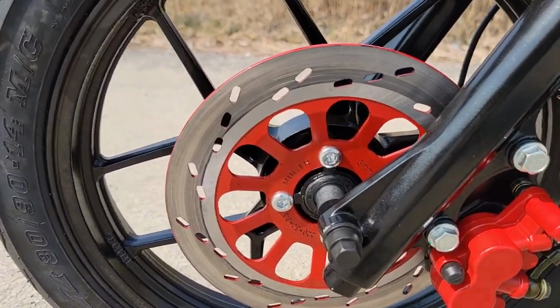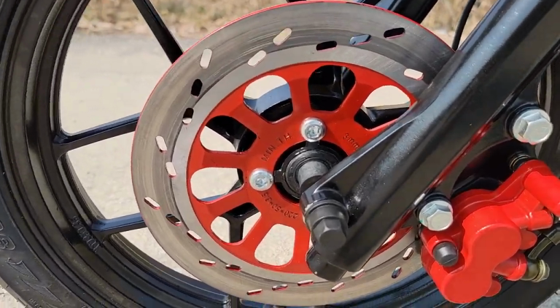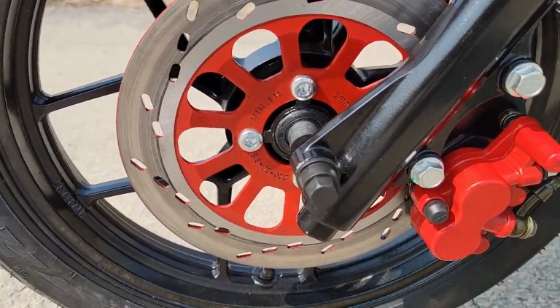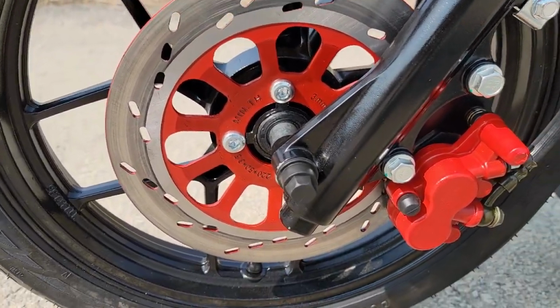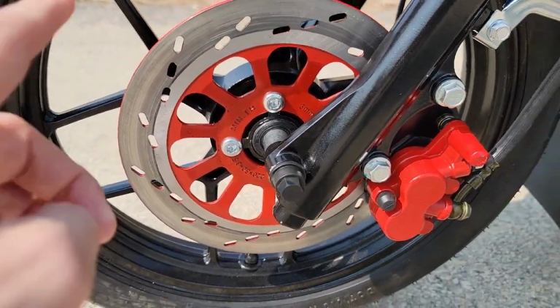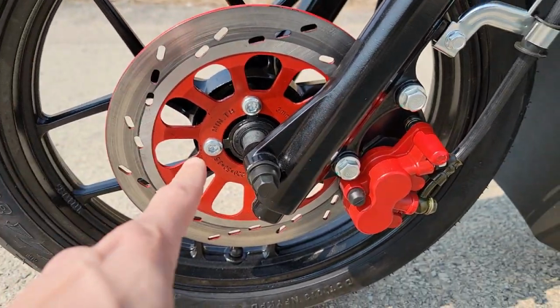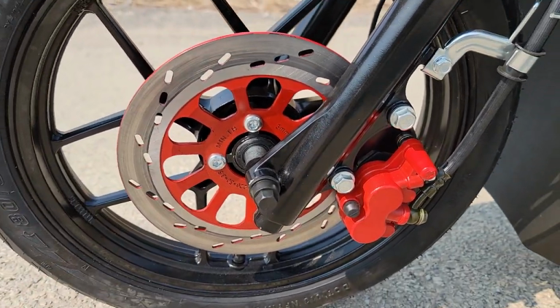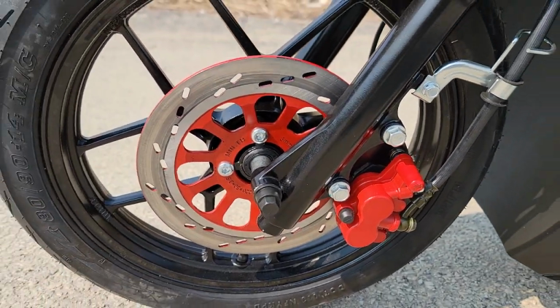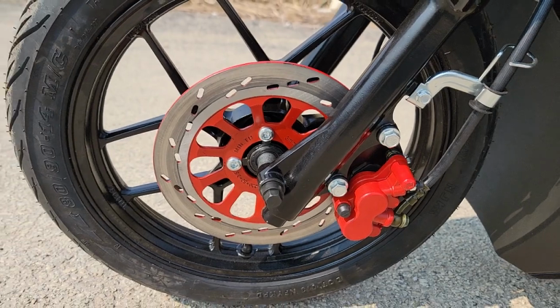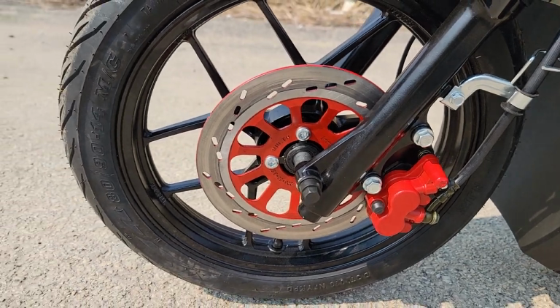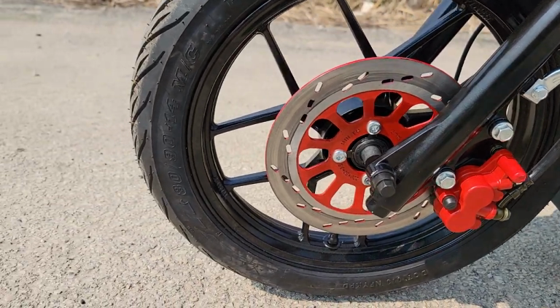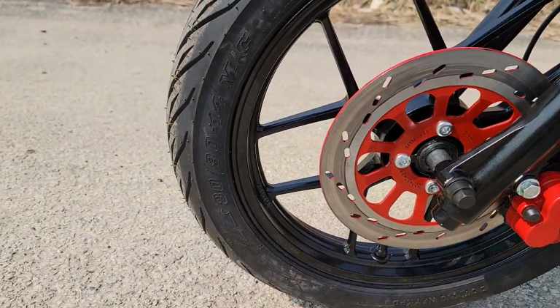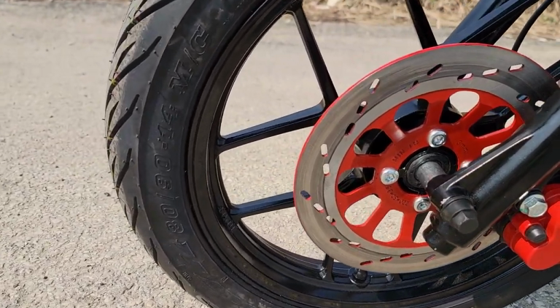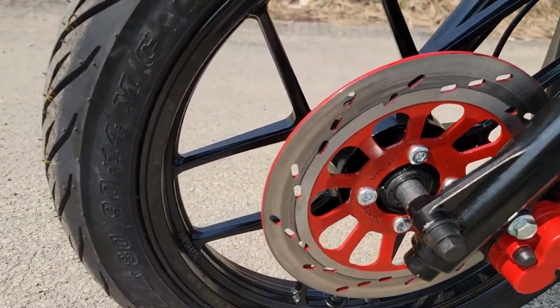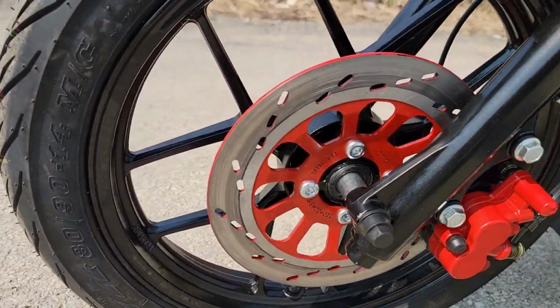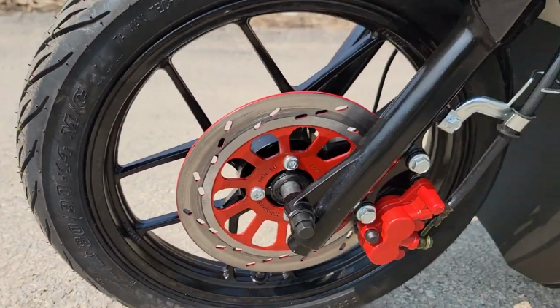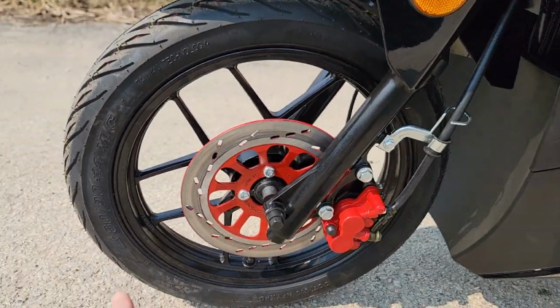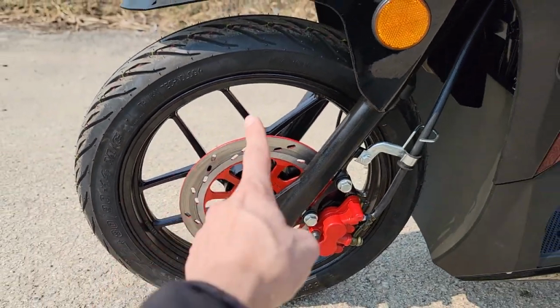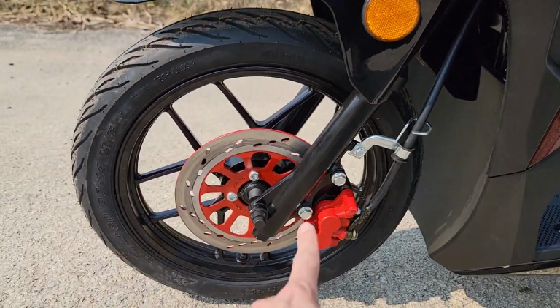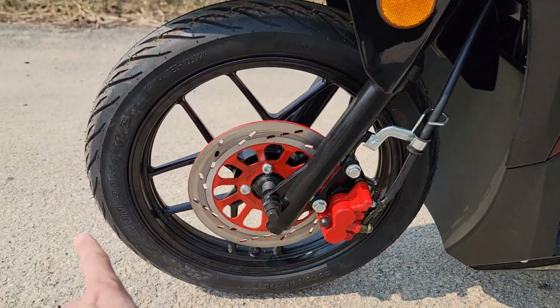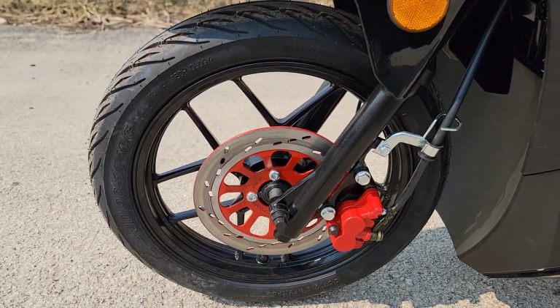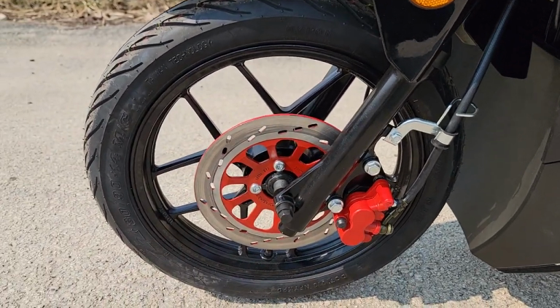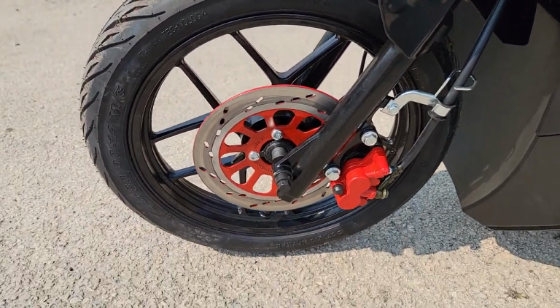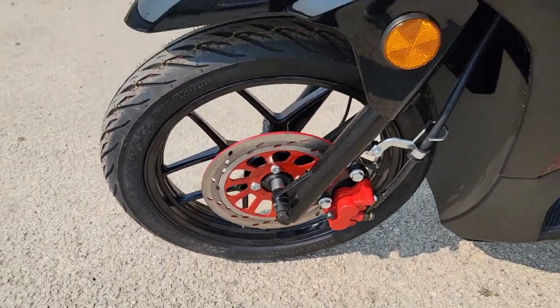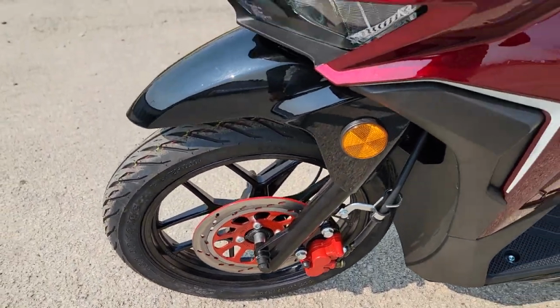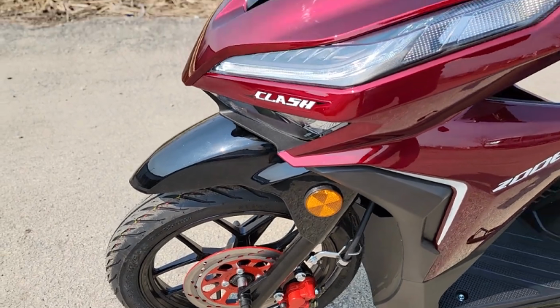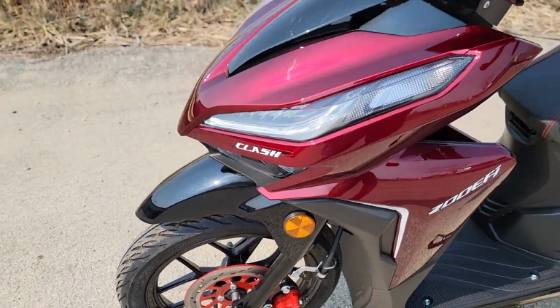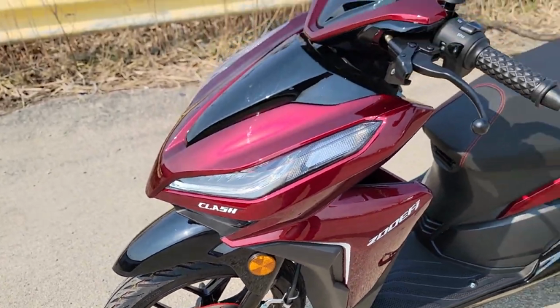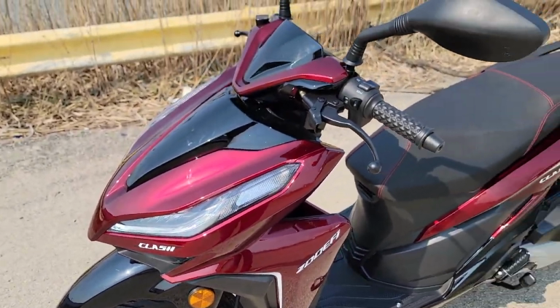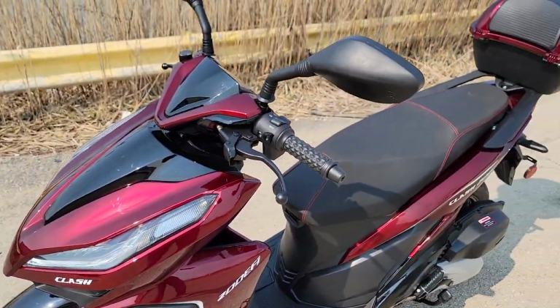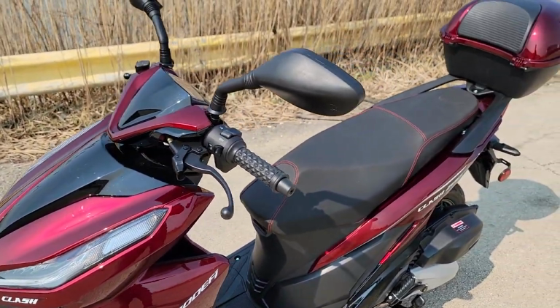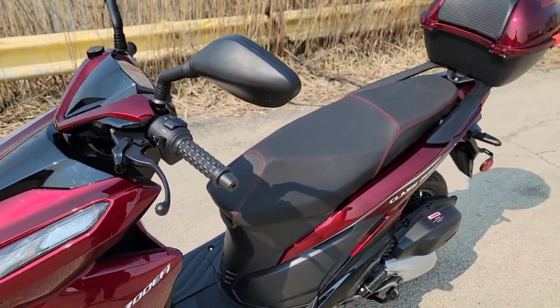Got disc brakes right in the front. As you can see here, it's got a nice 14-inch tire, very big. And this one here has hydraulic disc brakes.